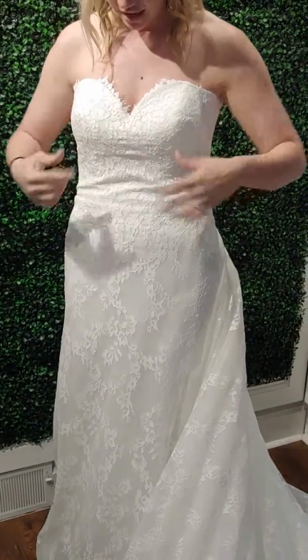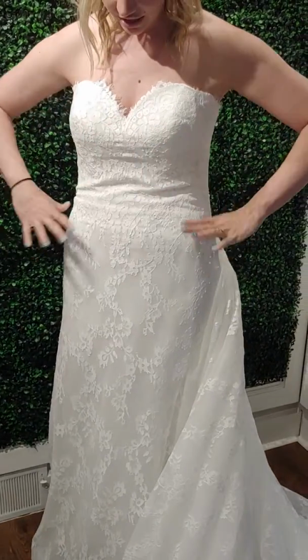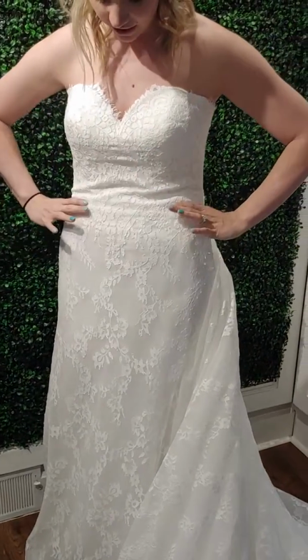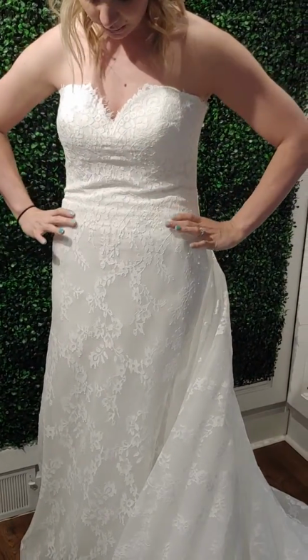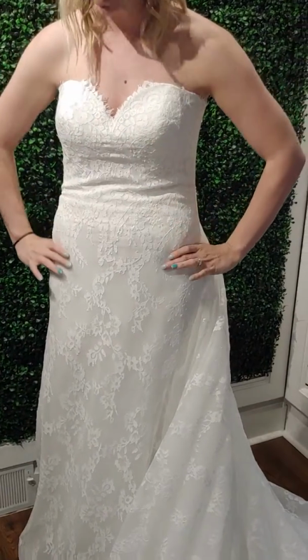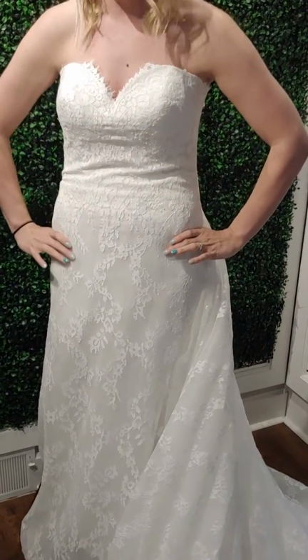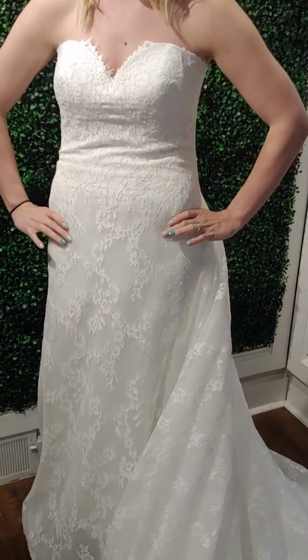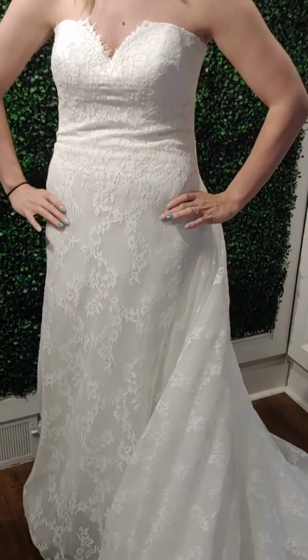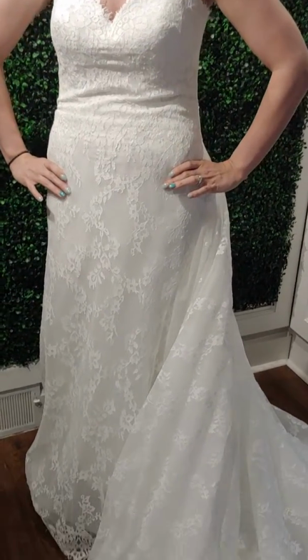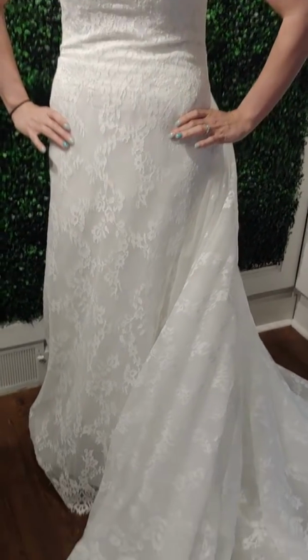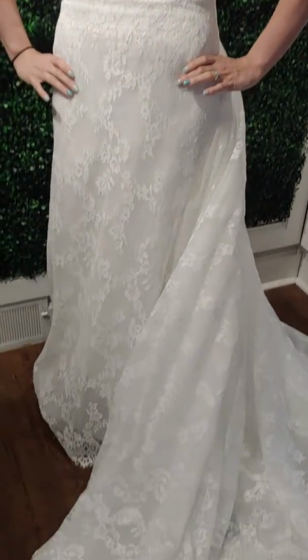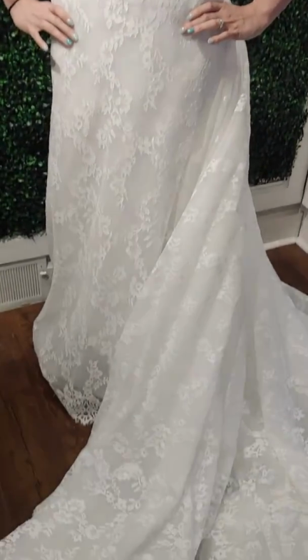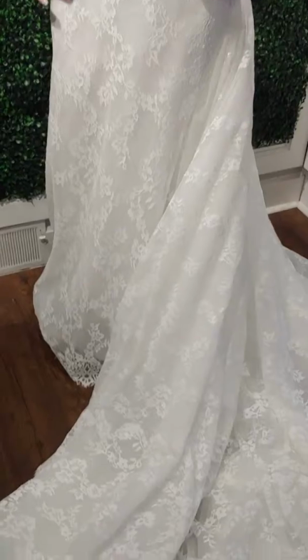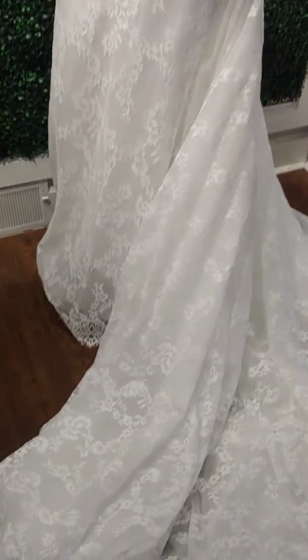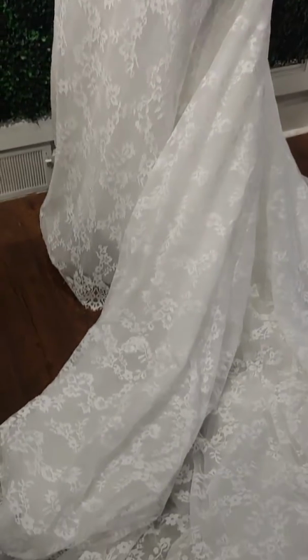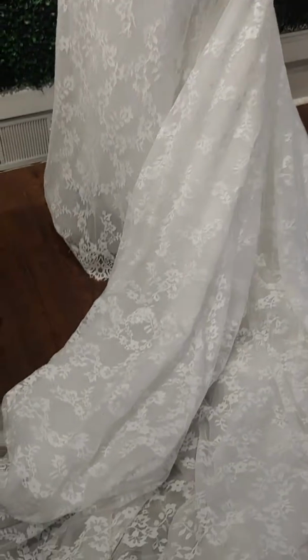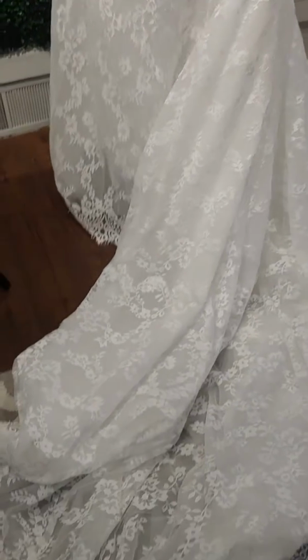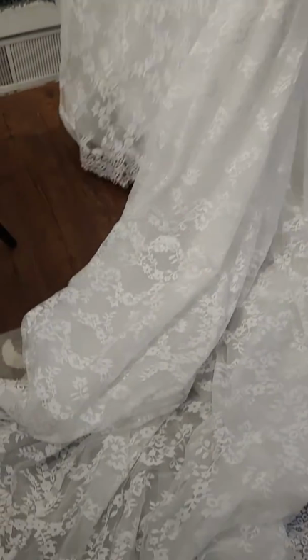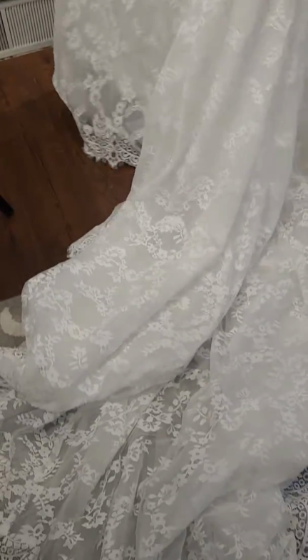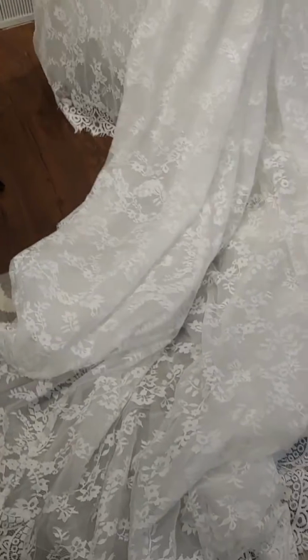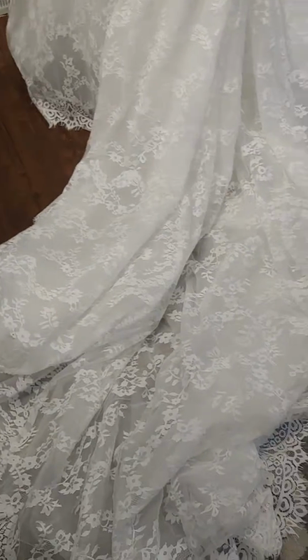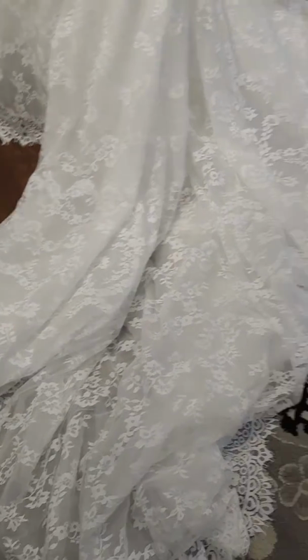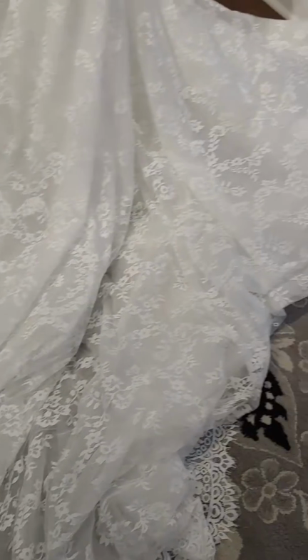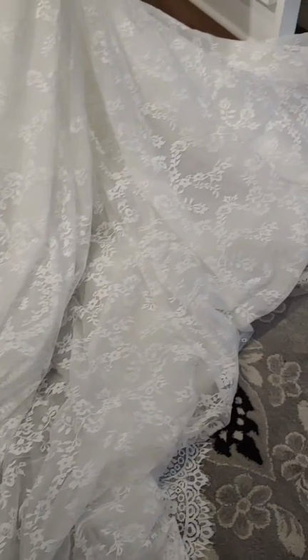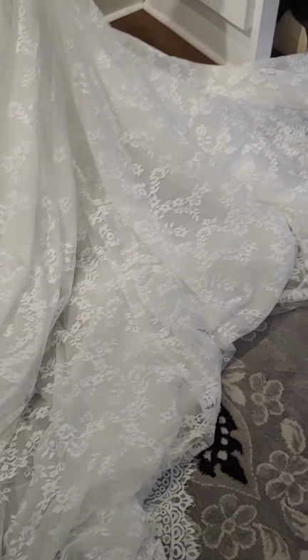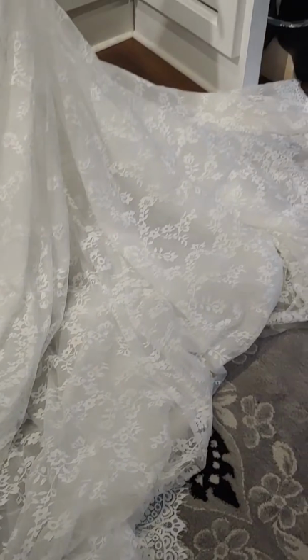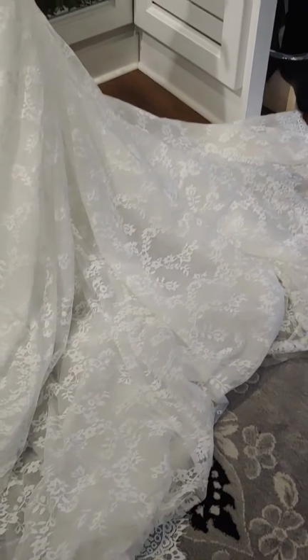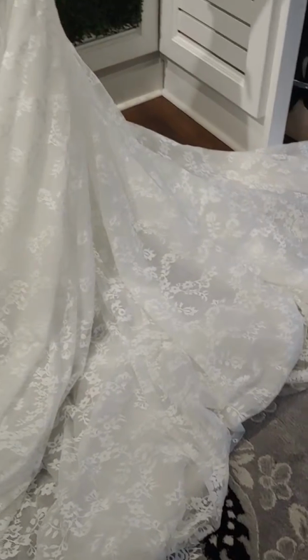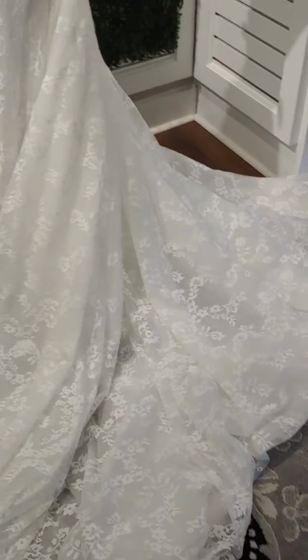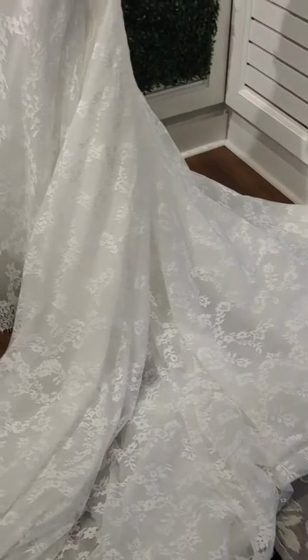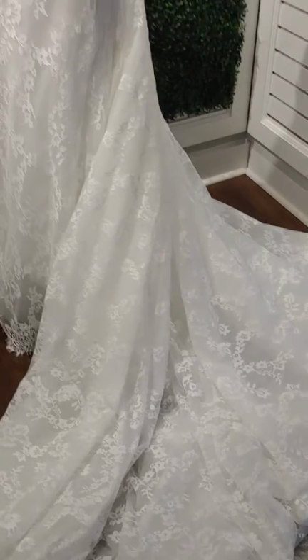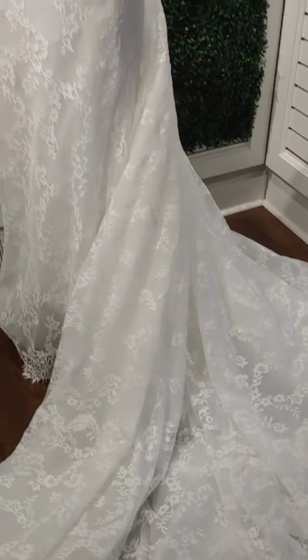This fit is perfect for any size or shape. It has a nice sheath fit that snugs you perfectly.